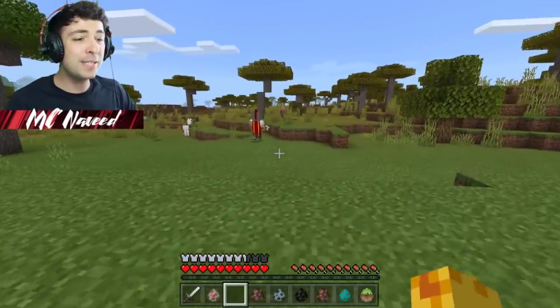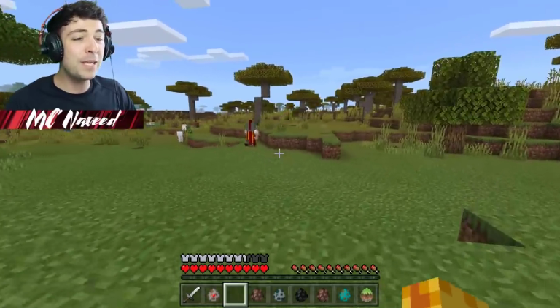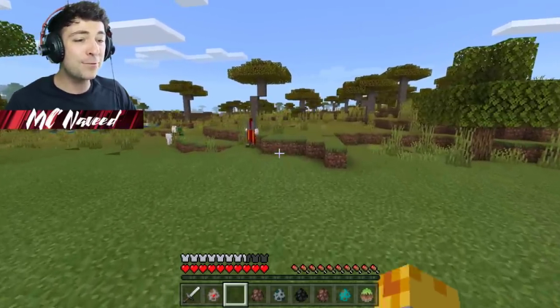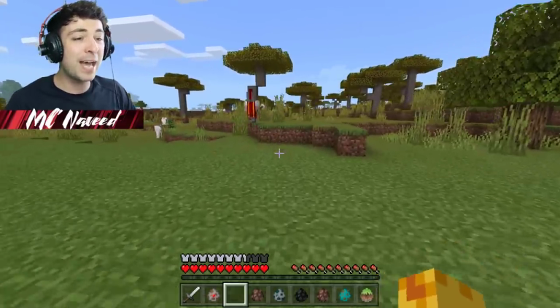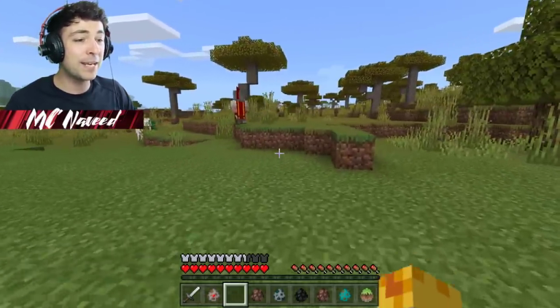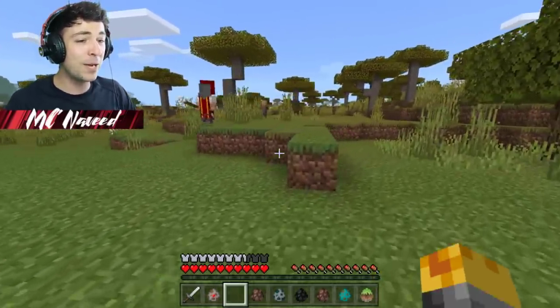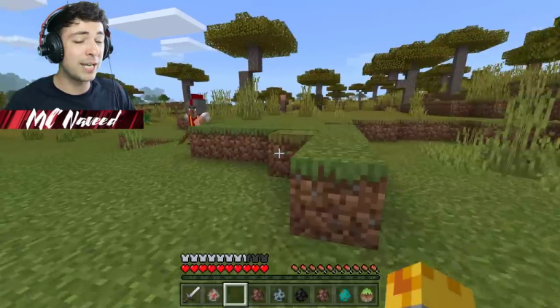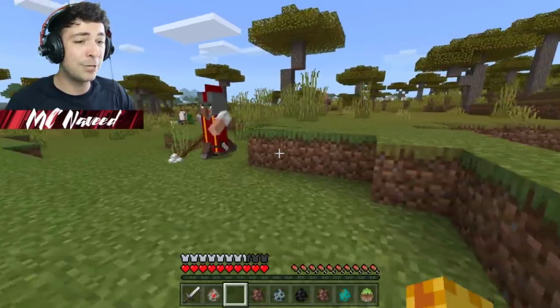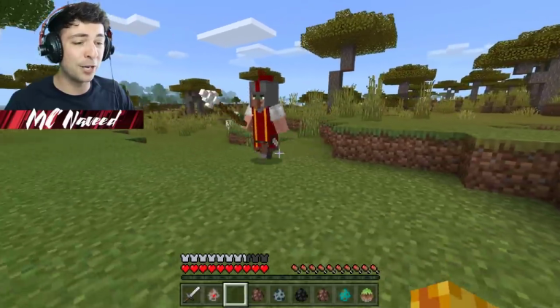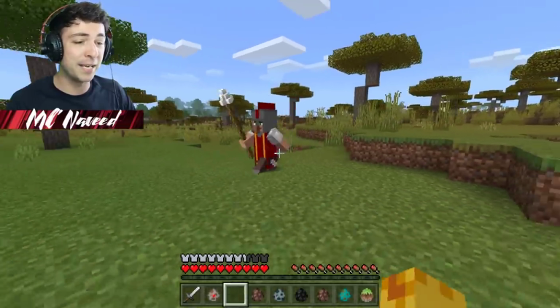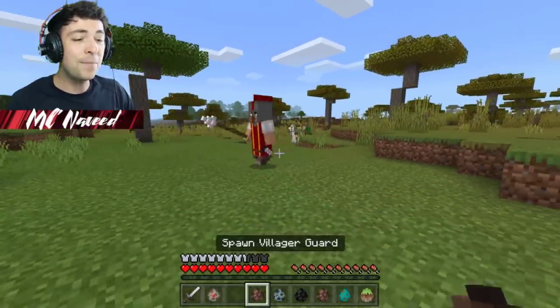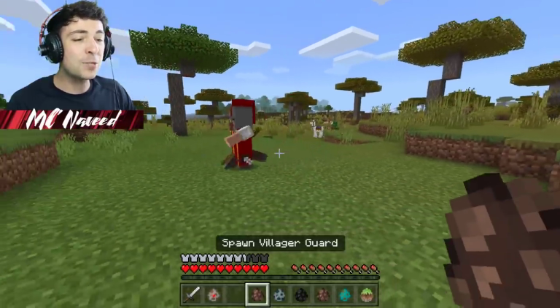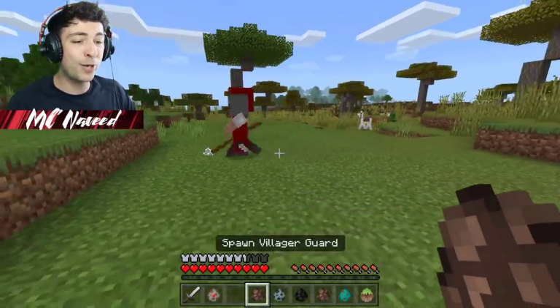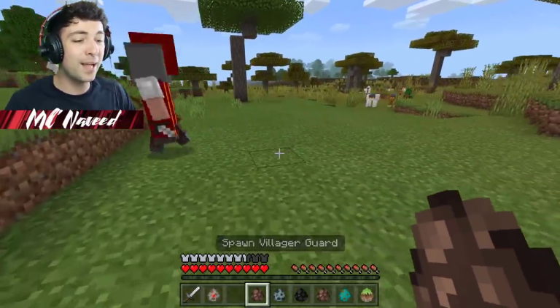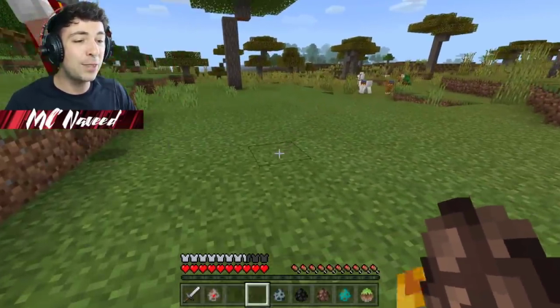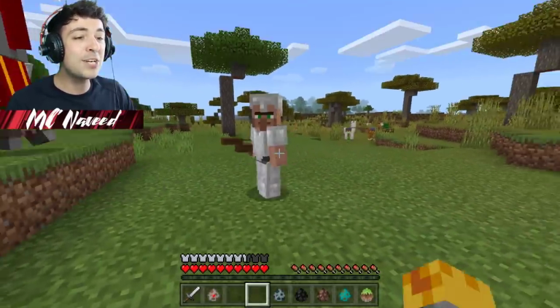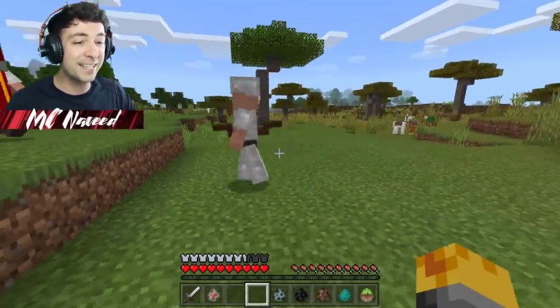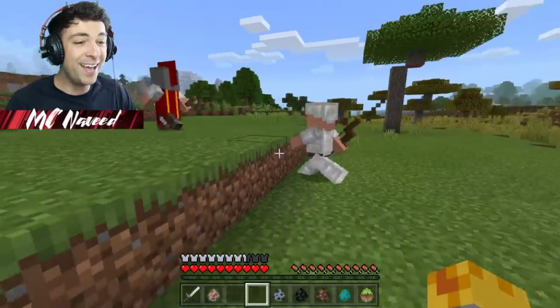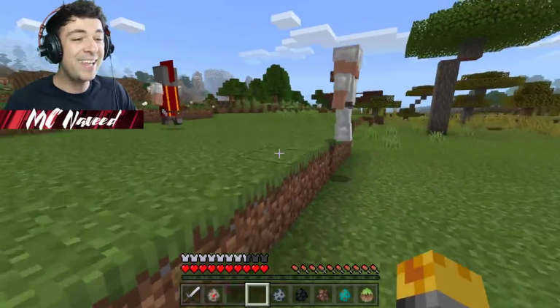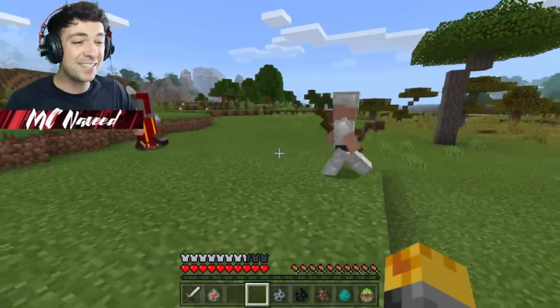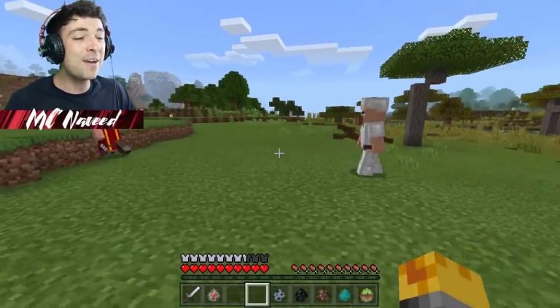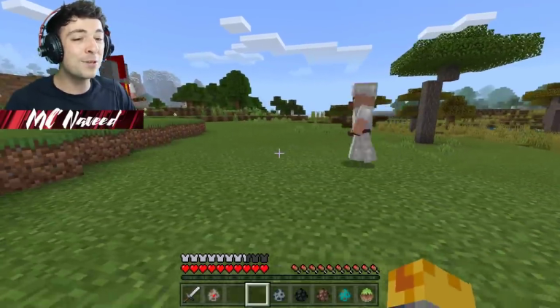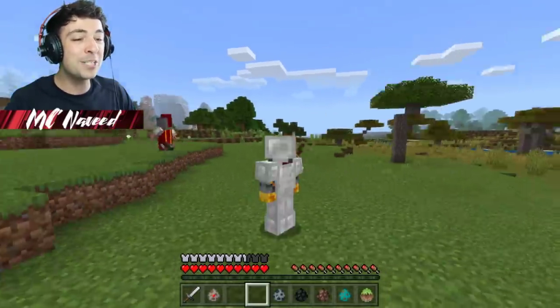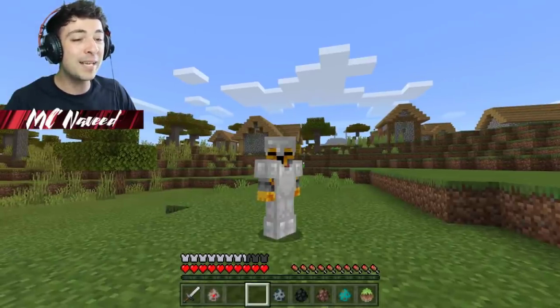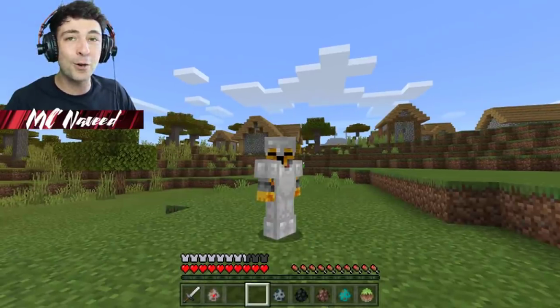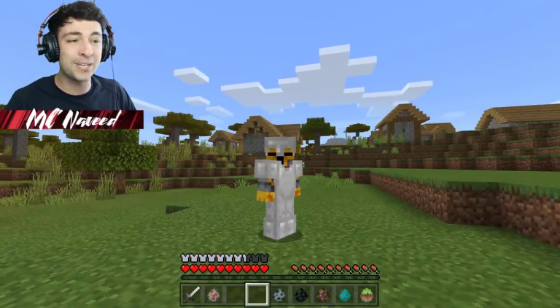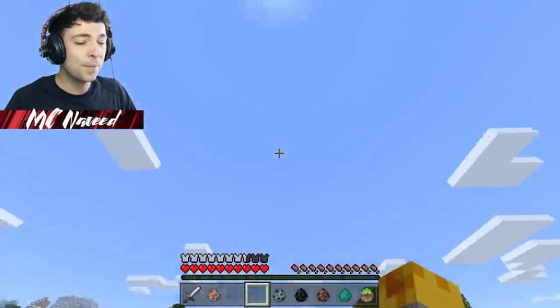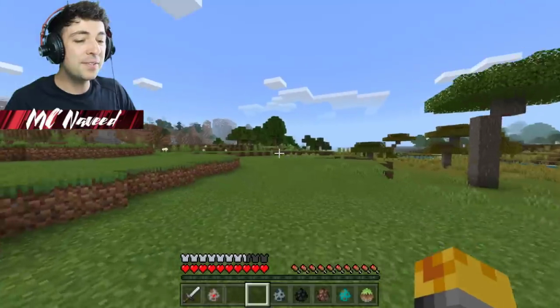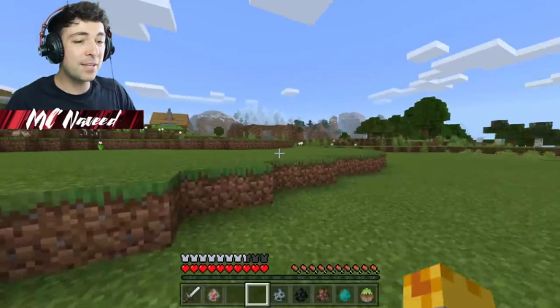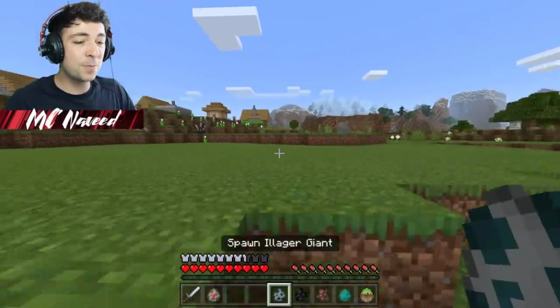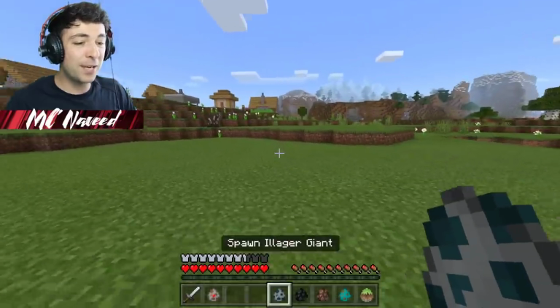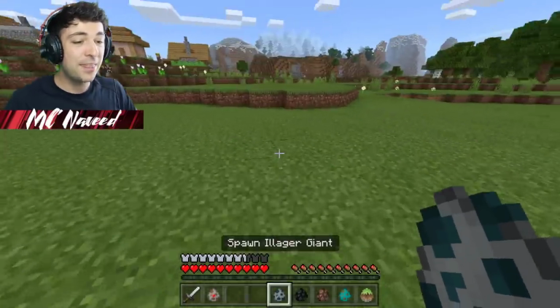This would definitely be the best friend to have in a situation with dangerous golems. I'm going to go ahead and spawn a friend for him - the villager god. We now have two friends protecting our whole village! Let's go test out their skills by spawning the illager giant.